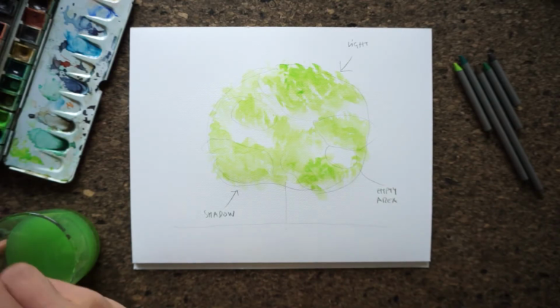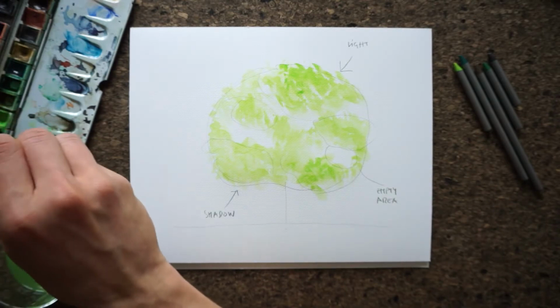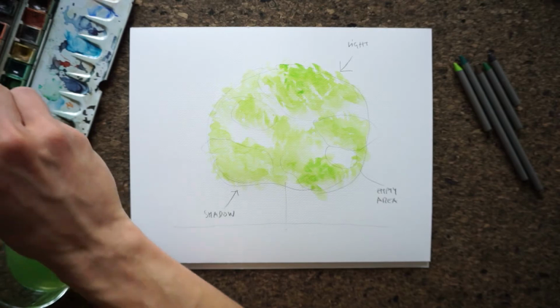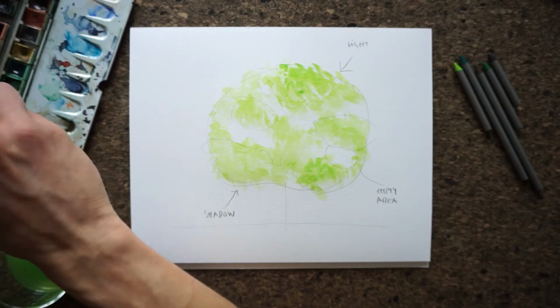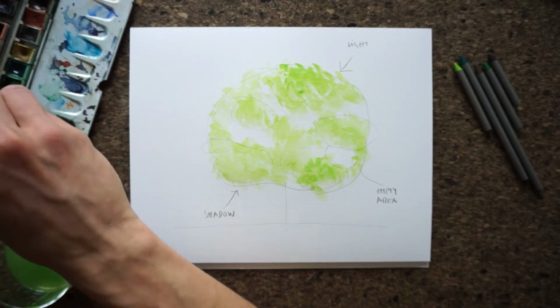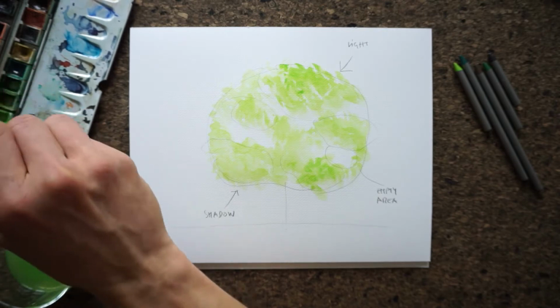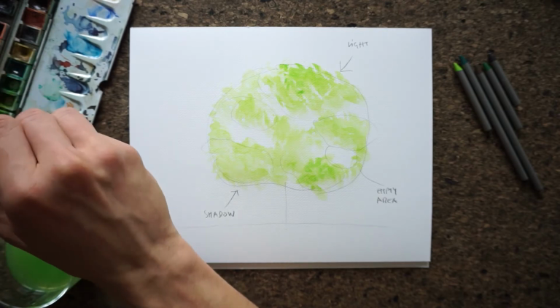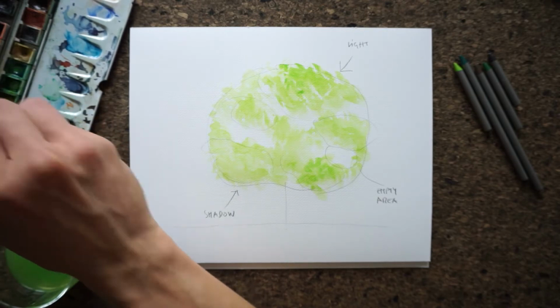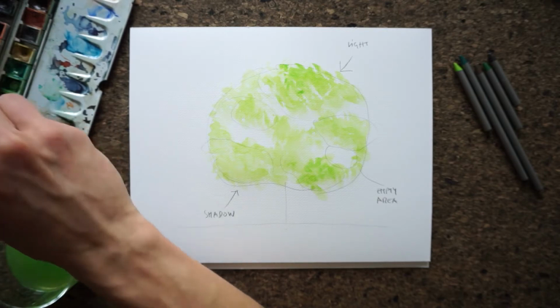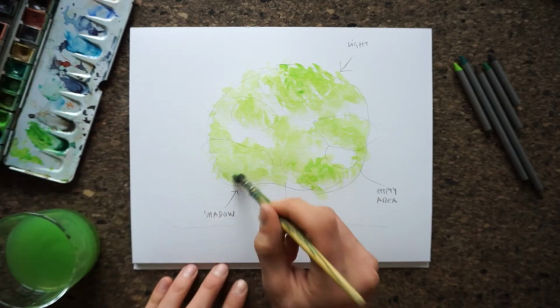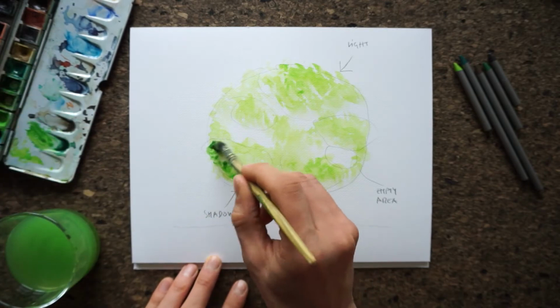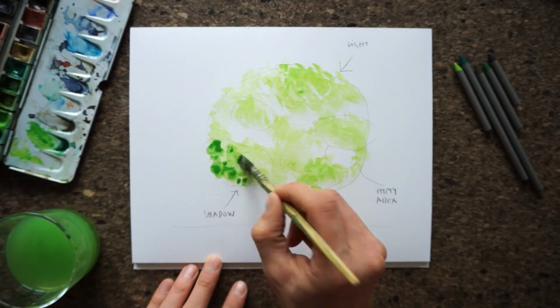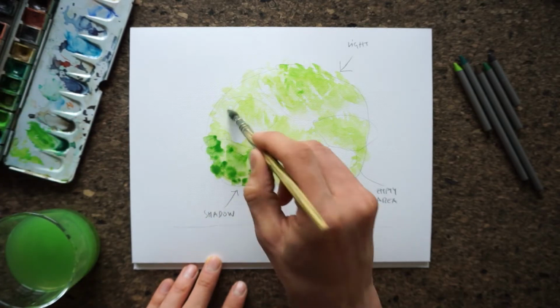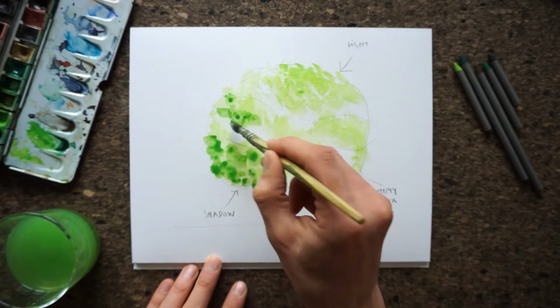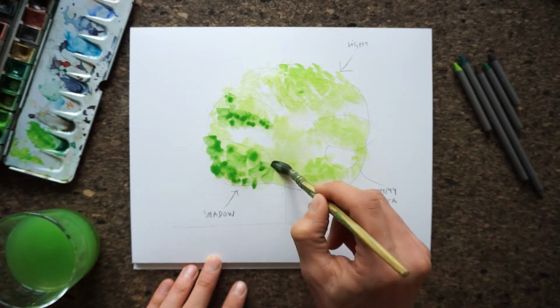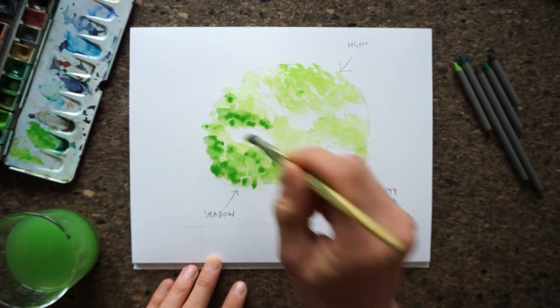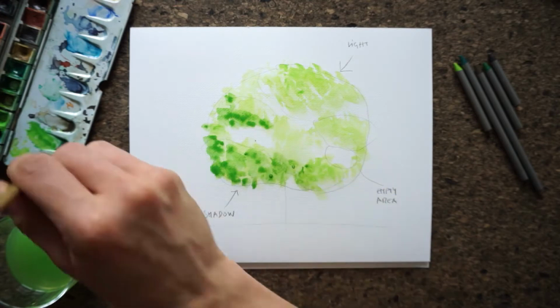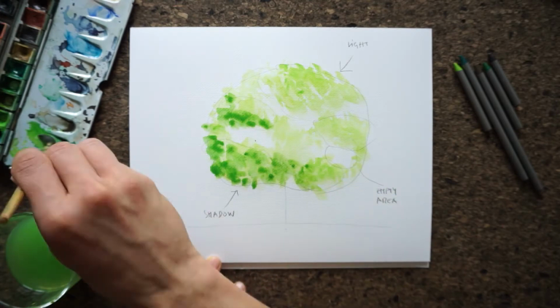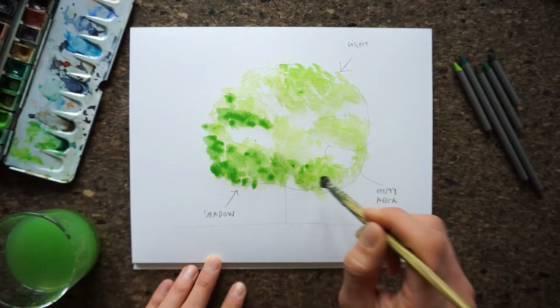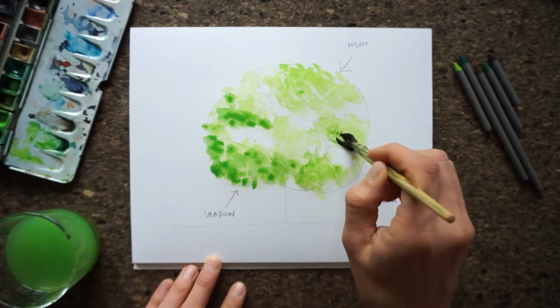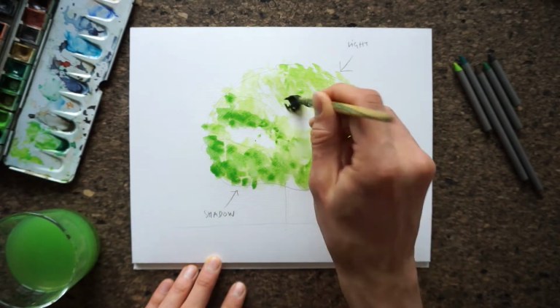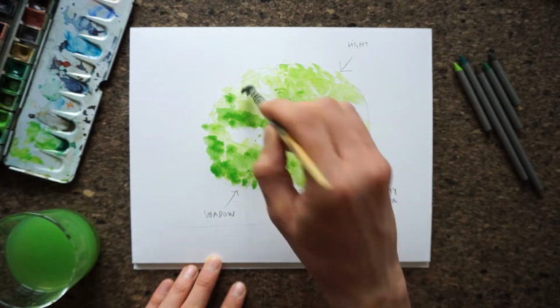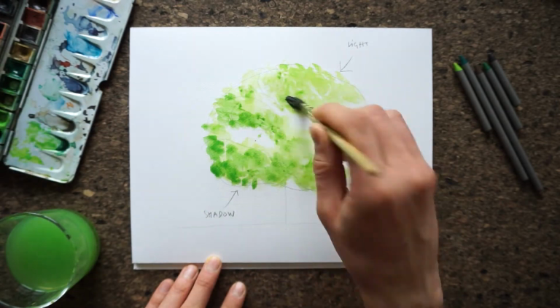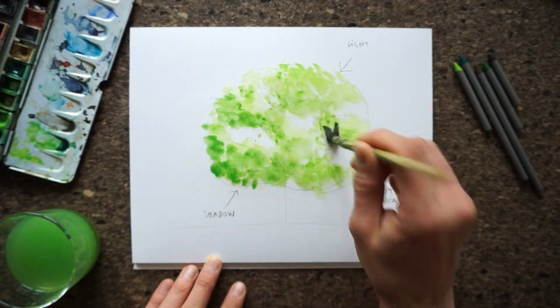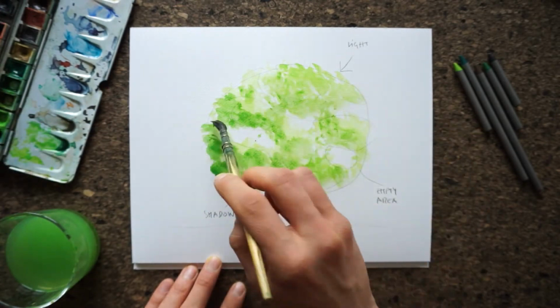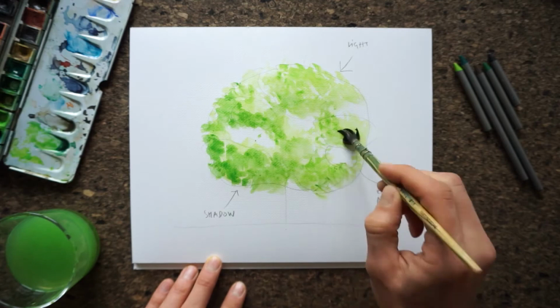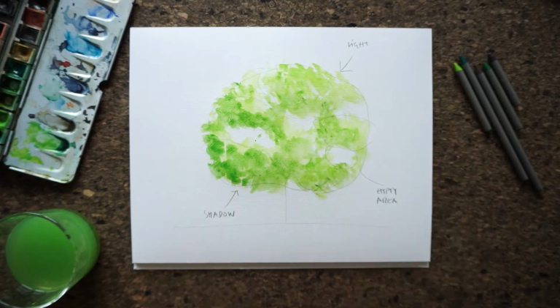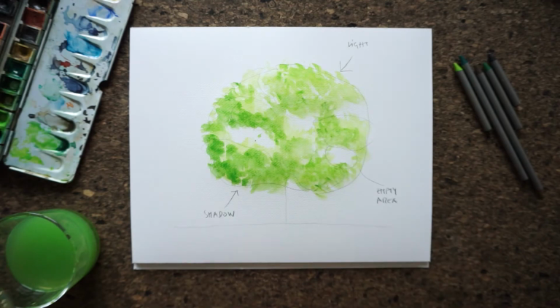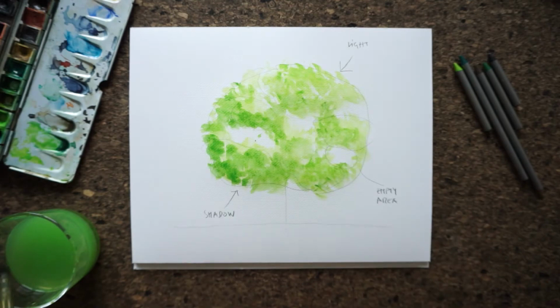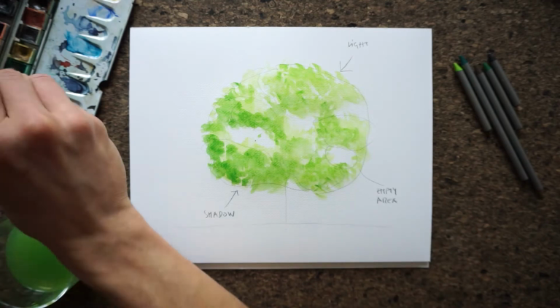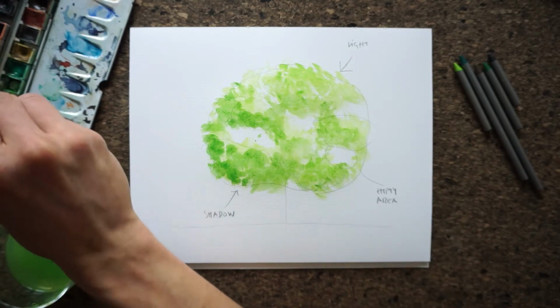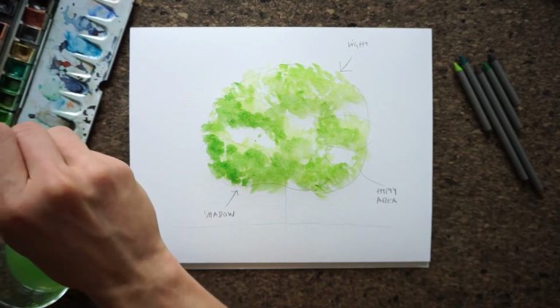Step 3. Take a darker green color and apply it to the opposite side from which you decided the light is coming. Also apply it to the bottom sides of the smaller shapes we sketched at the beginning. That also gives them some depth.